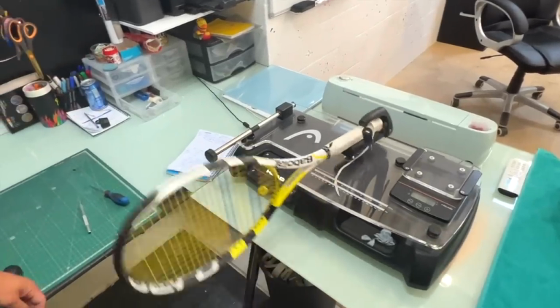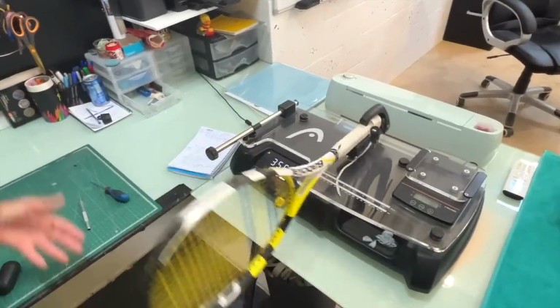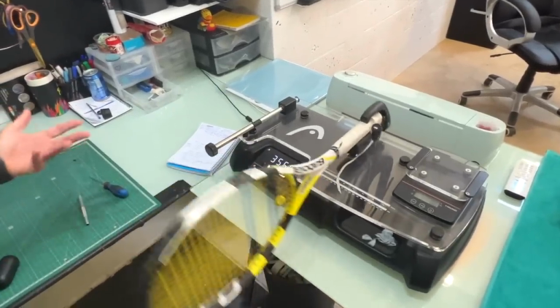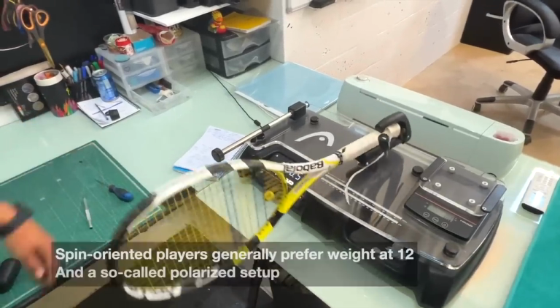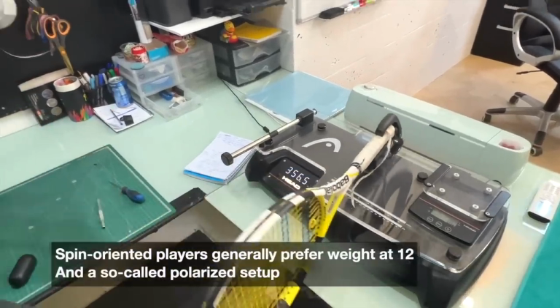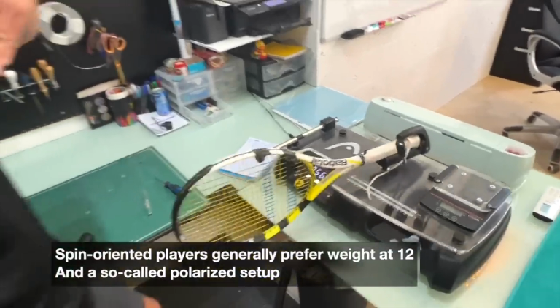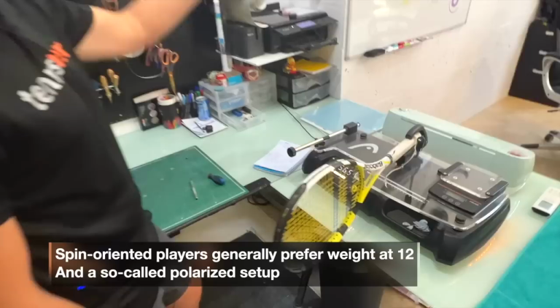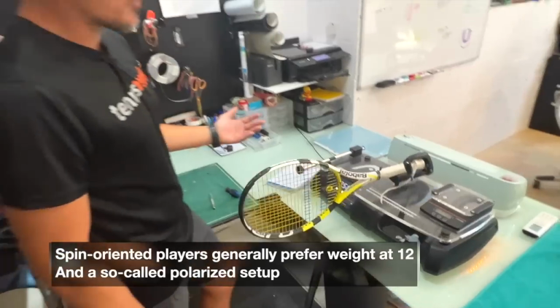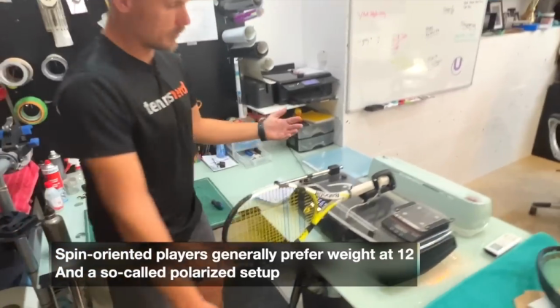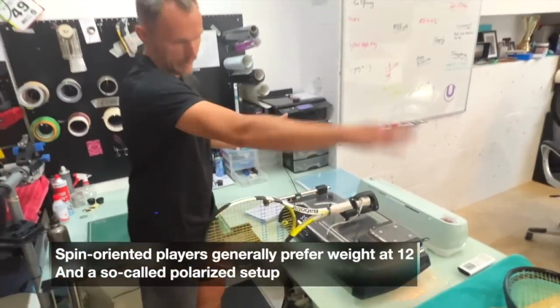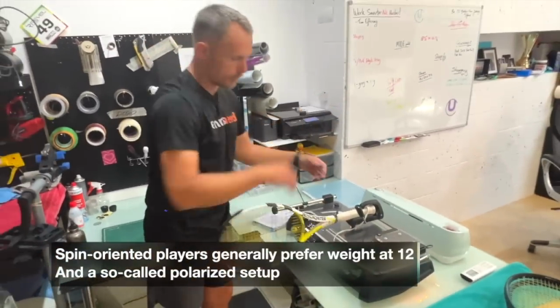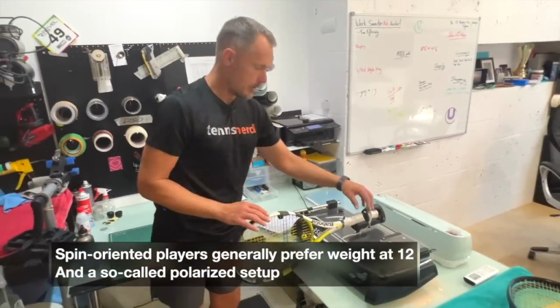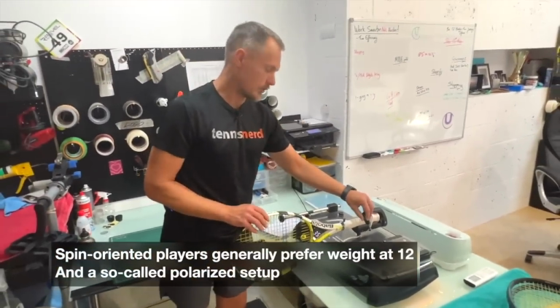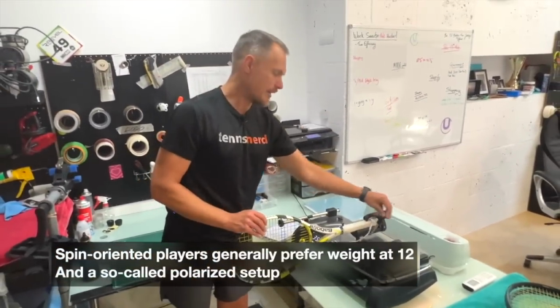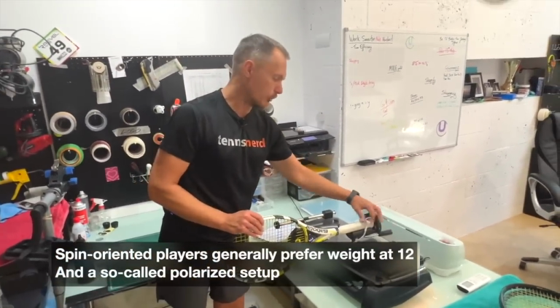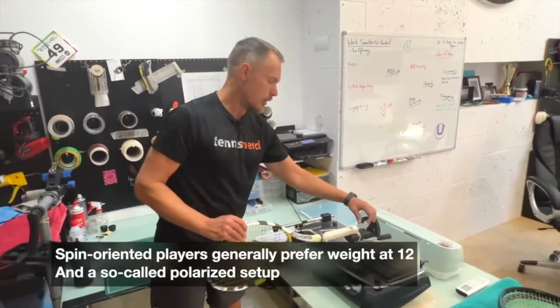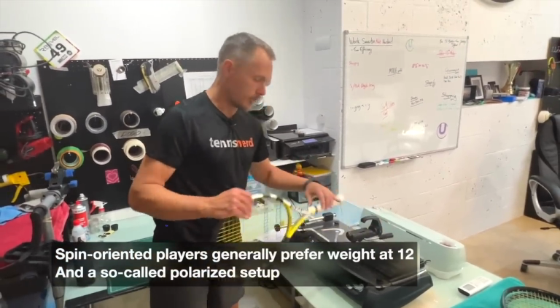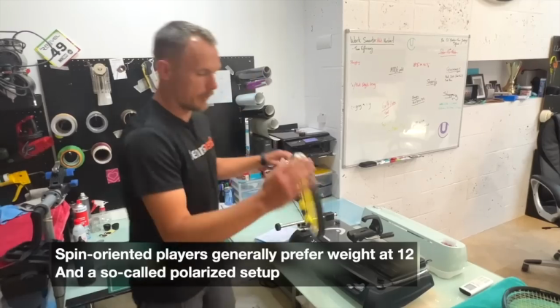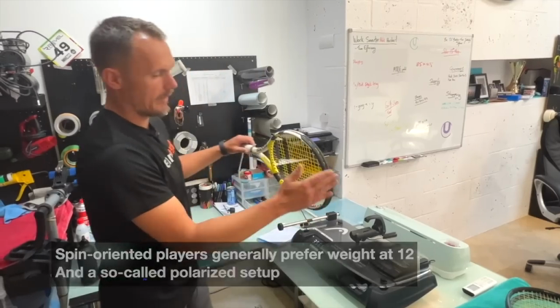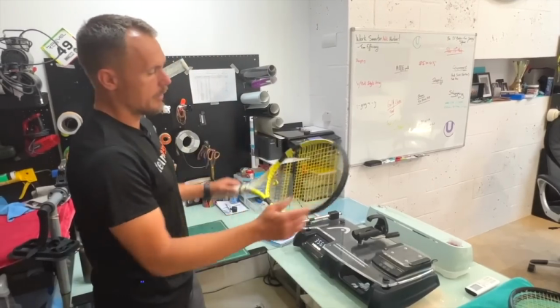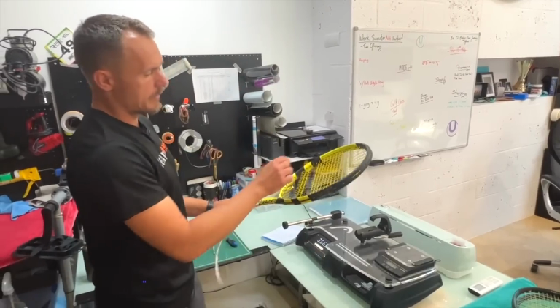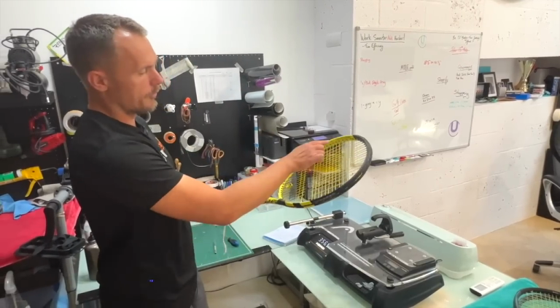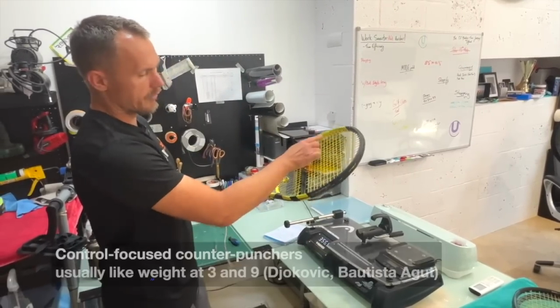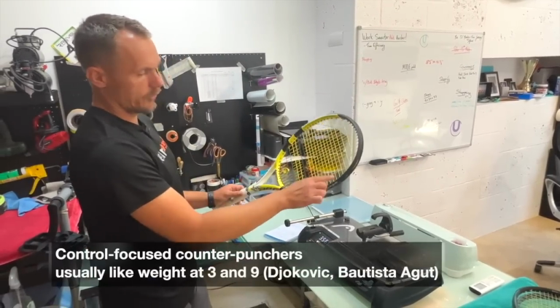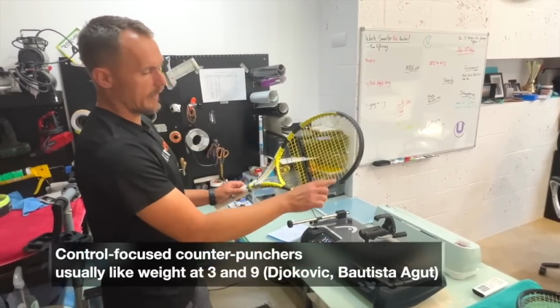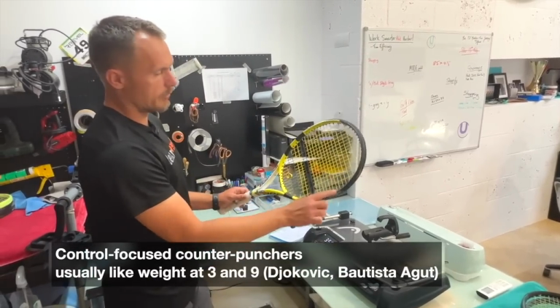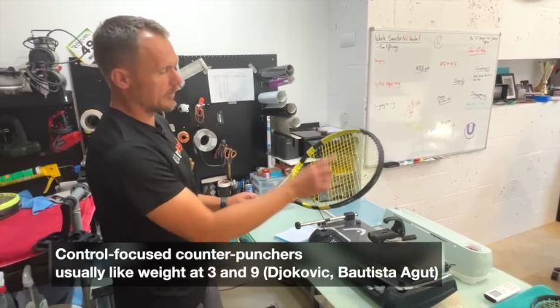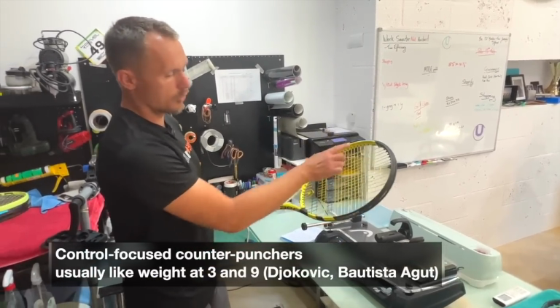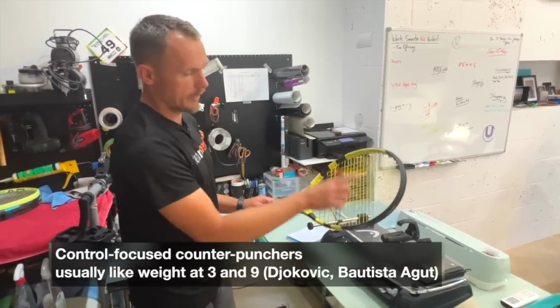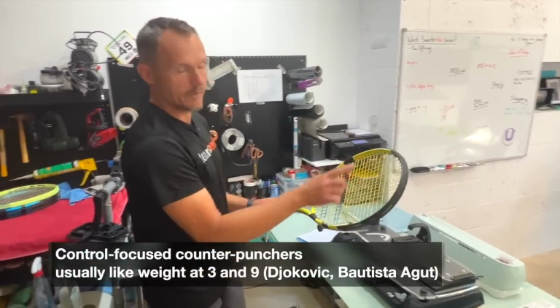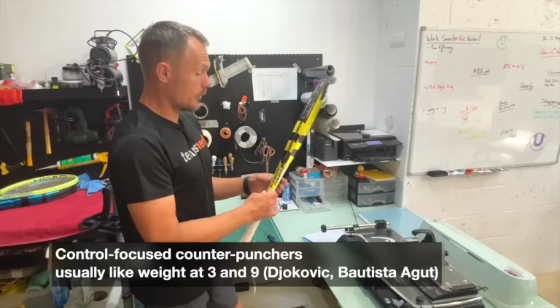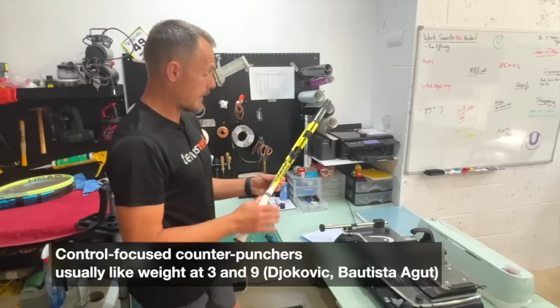That works with how Rafa plays - he swings his racket, he wants that massive rotation. He wants the racket to really come through for extra spin, so you use a more polarized setup with more weight in the hoop. Rafa would not benefit from adding lots of weight at the handle. That's more Bautista Agut and Djokovic style. Those are his specs.